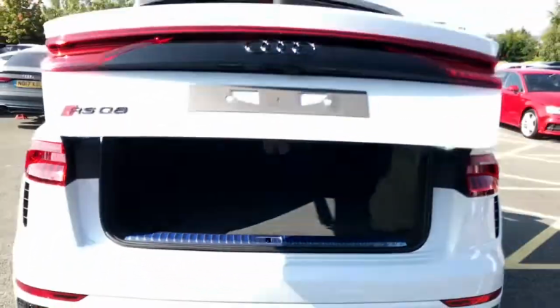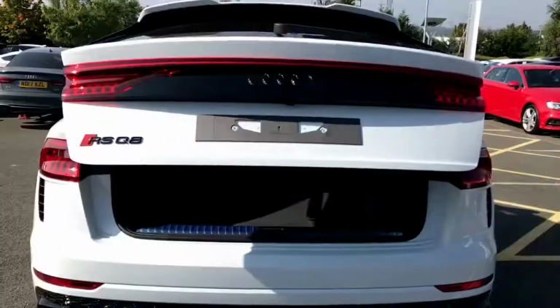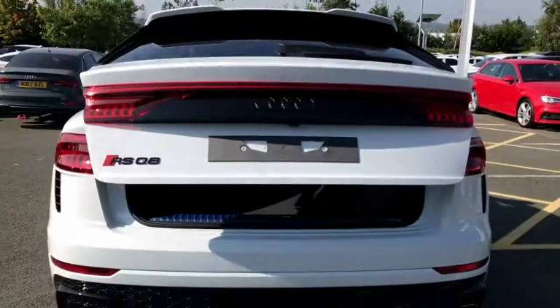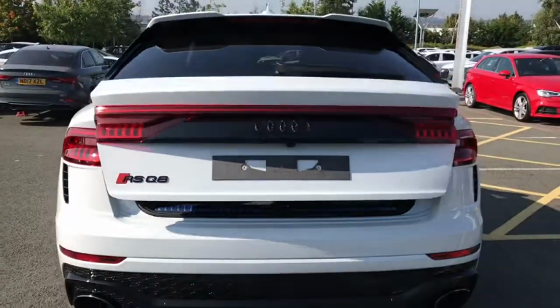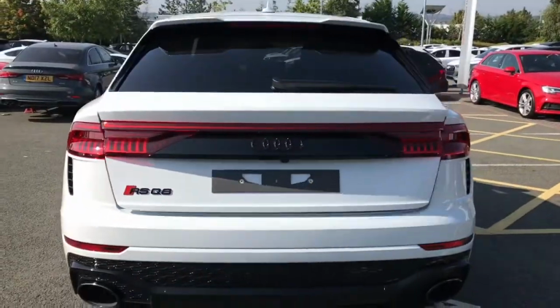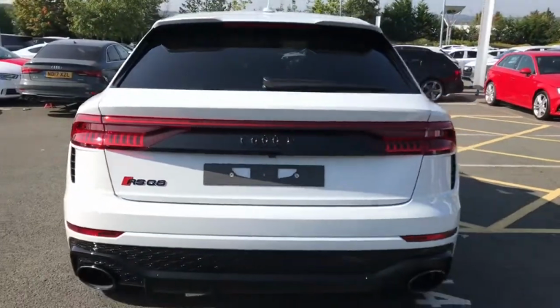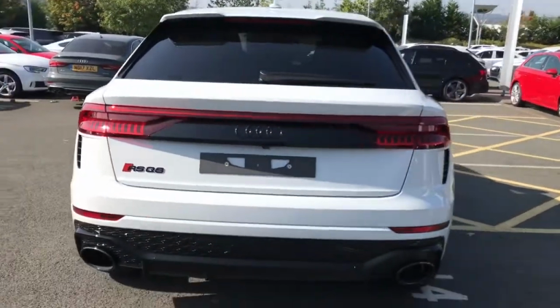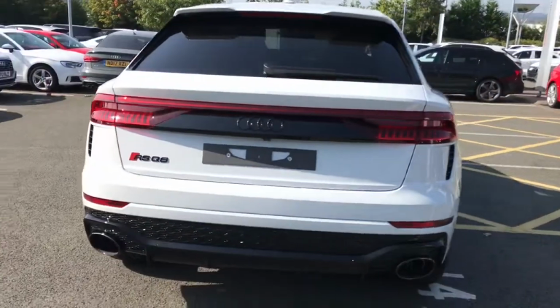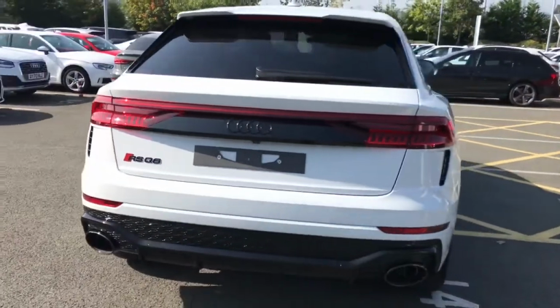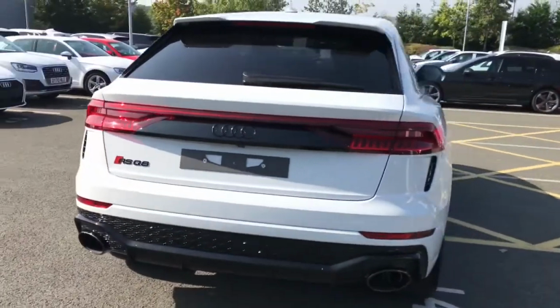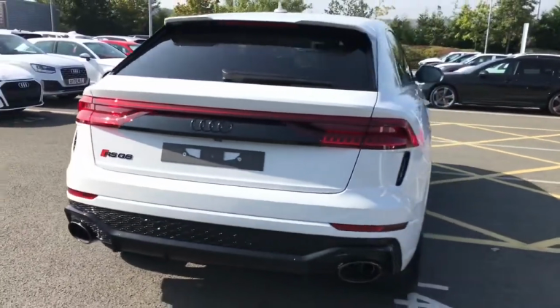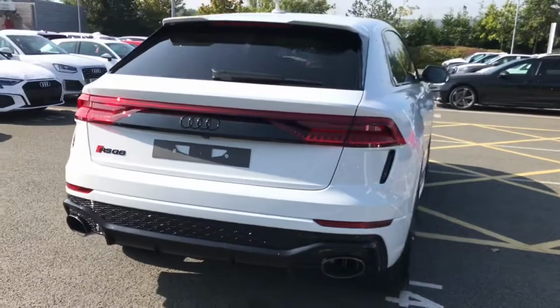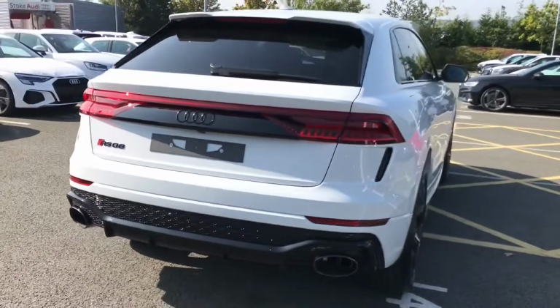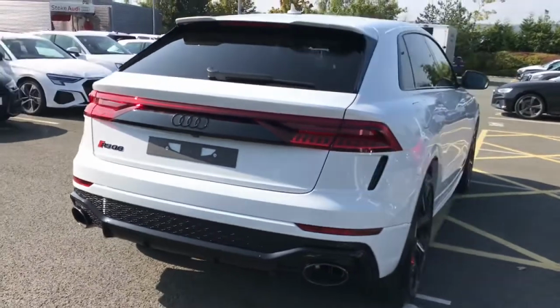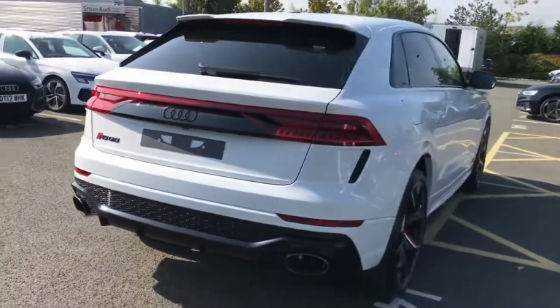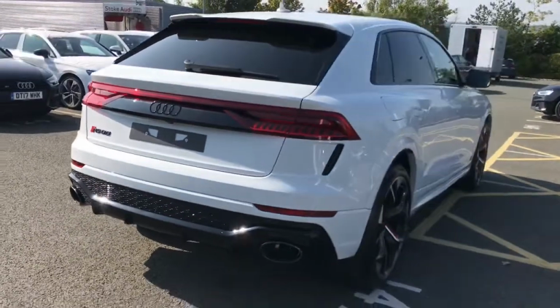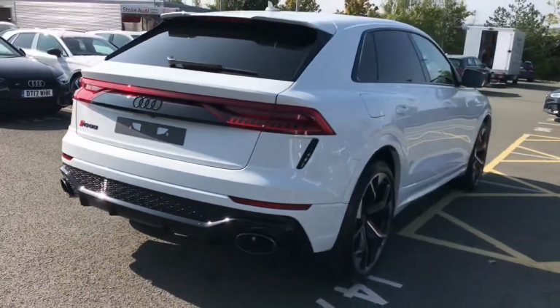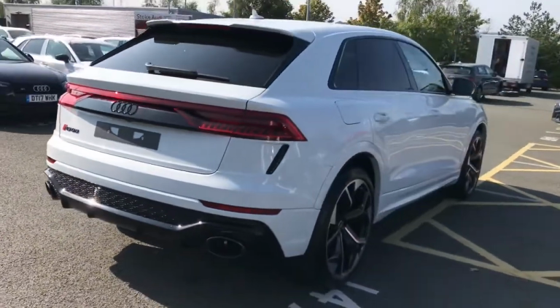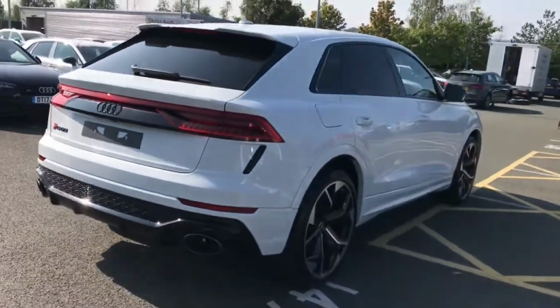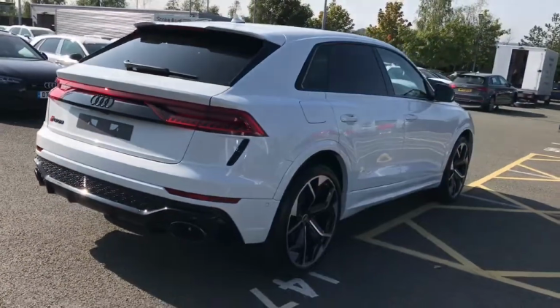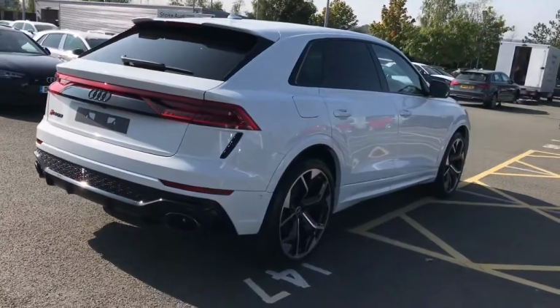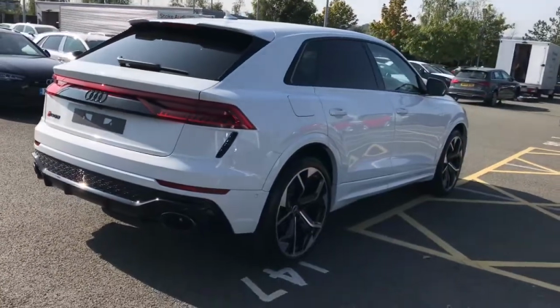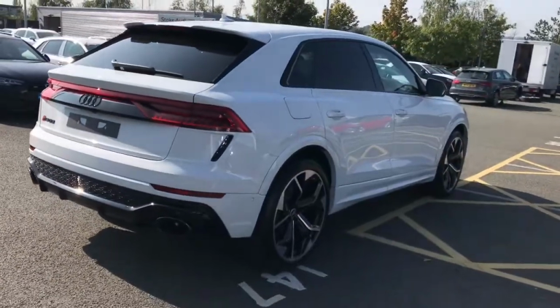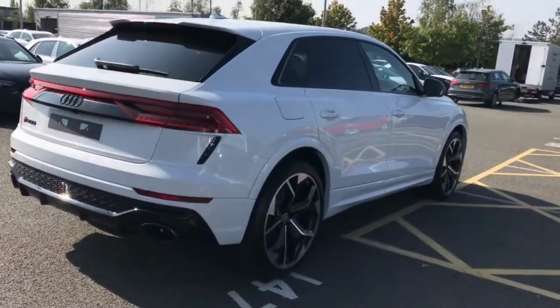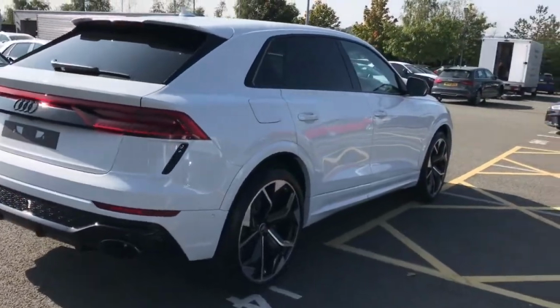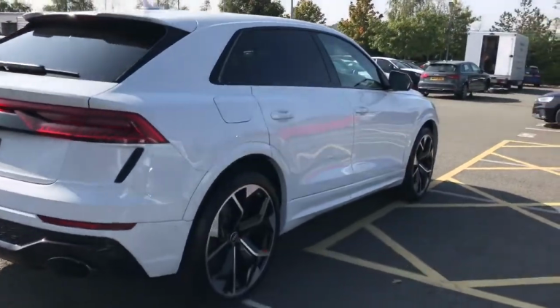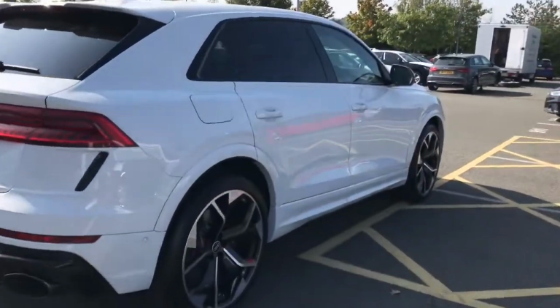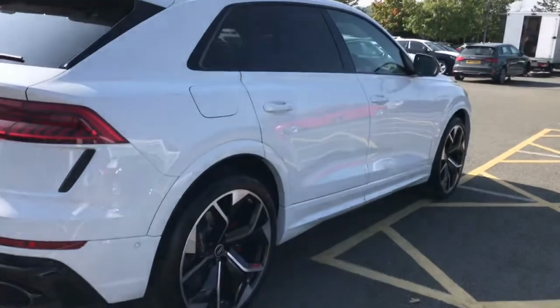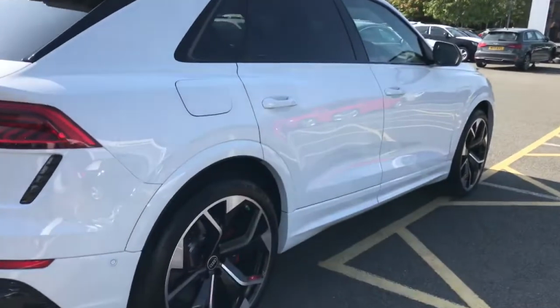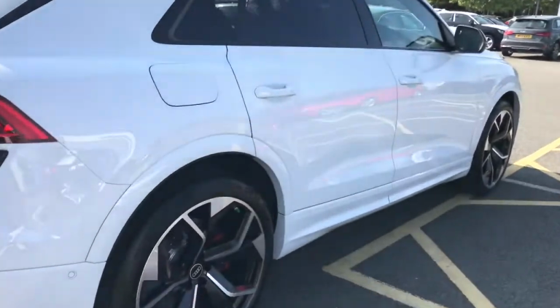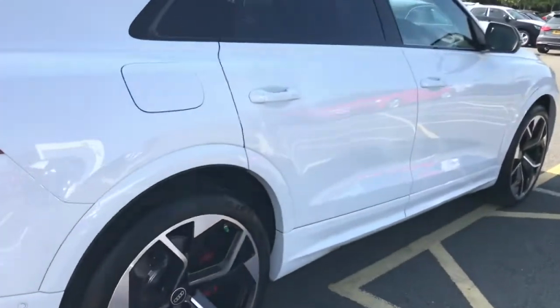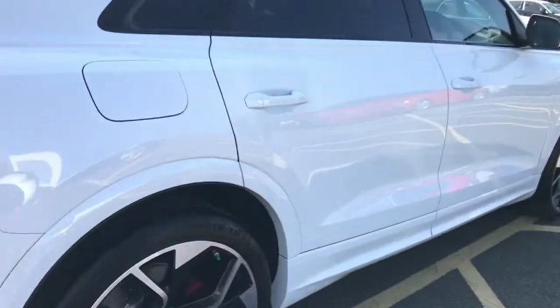This vehicle also features the City Assist Package, the Collision Avoidance Assistant, and the Cross Traffic Assist.